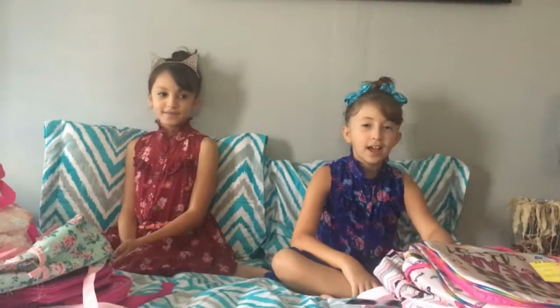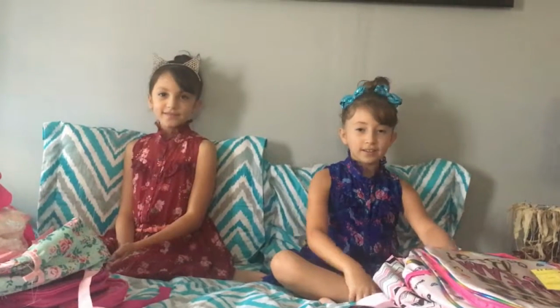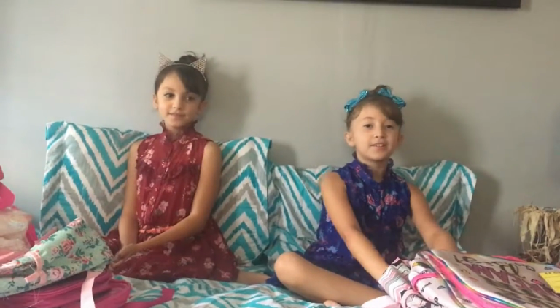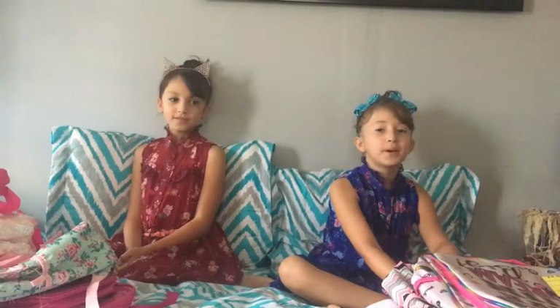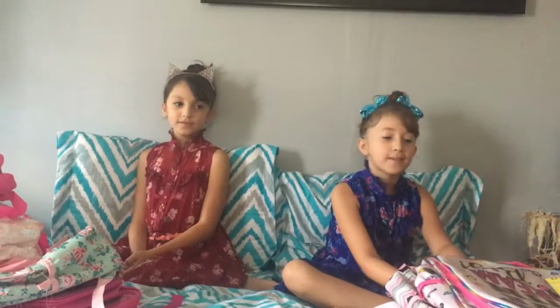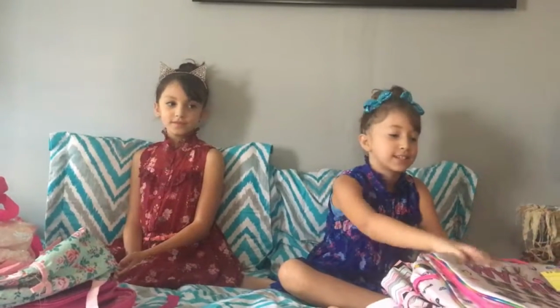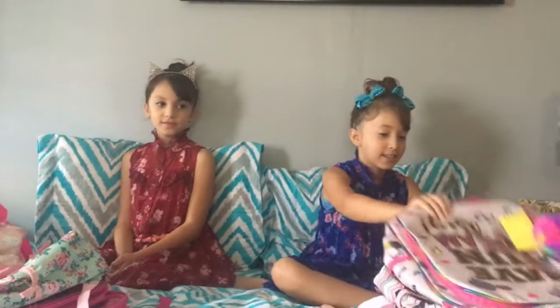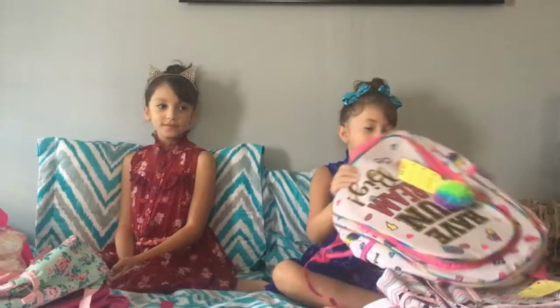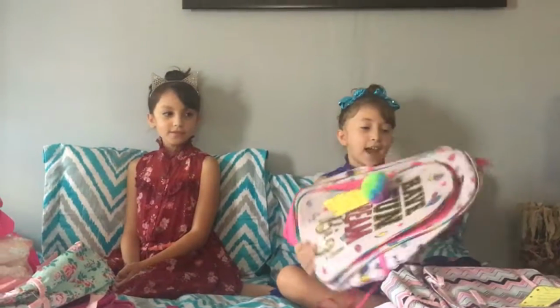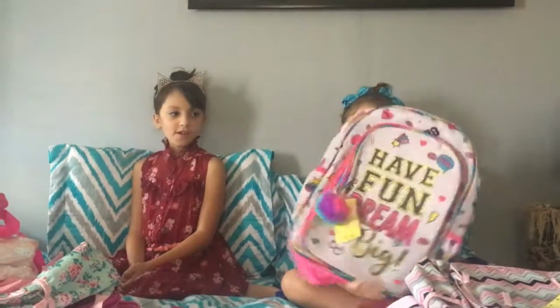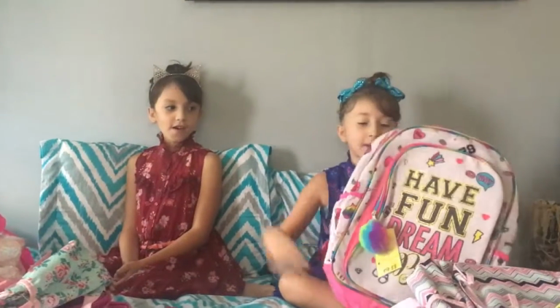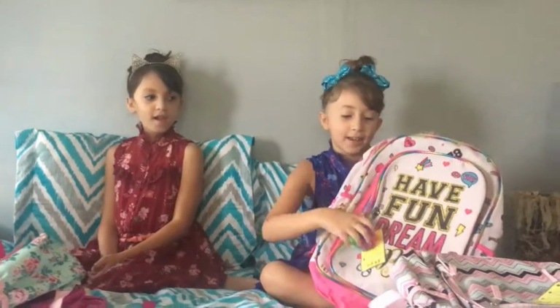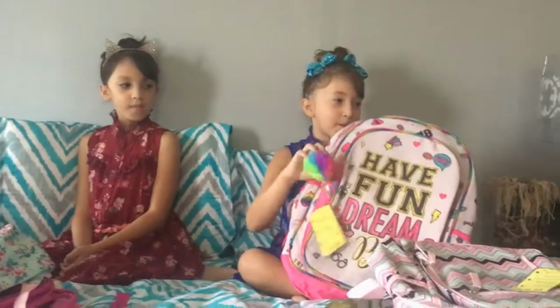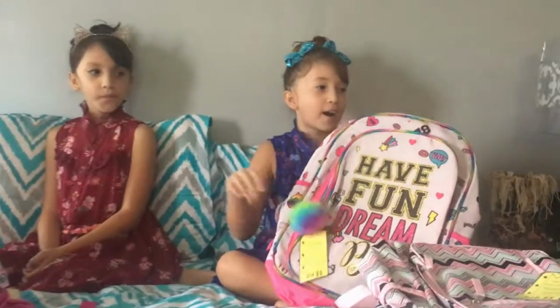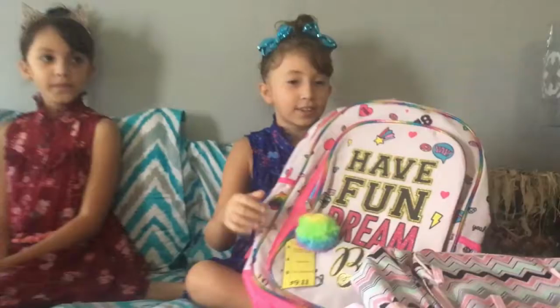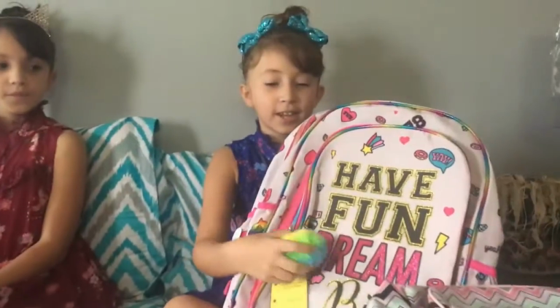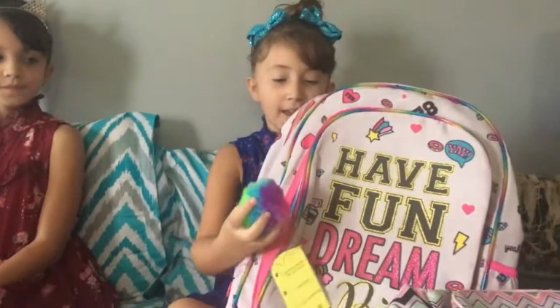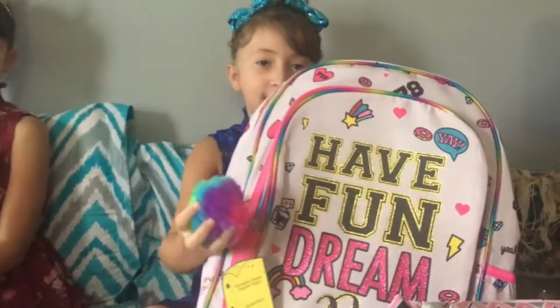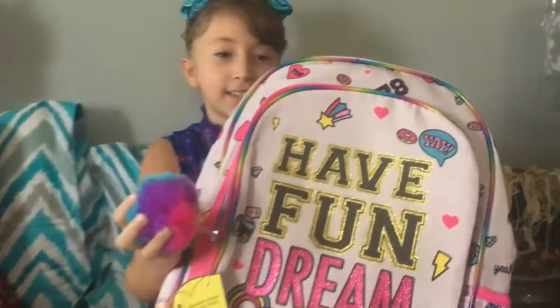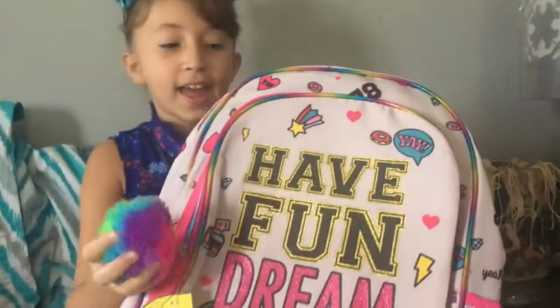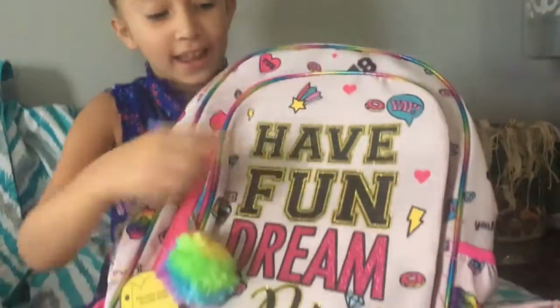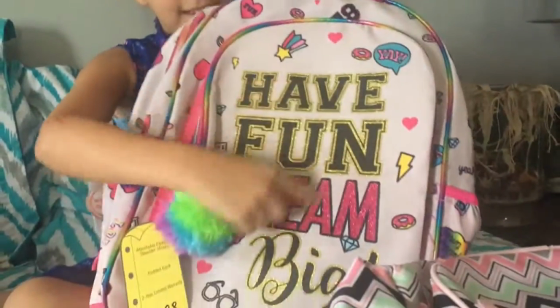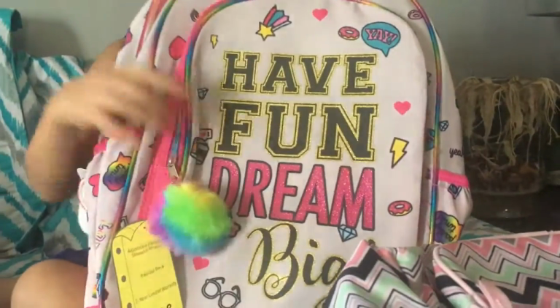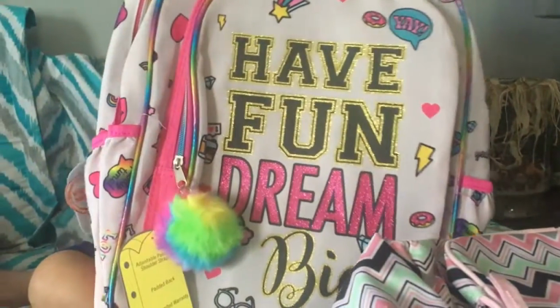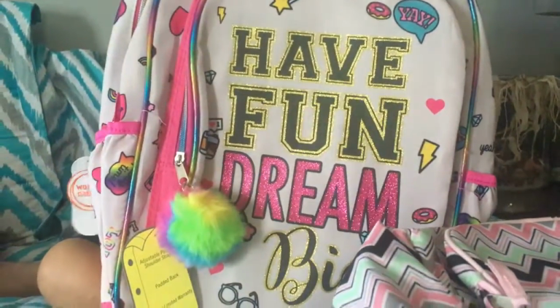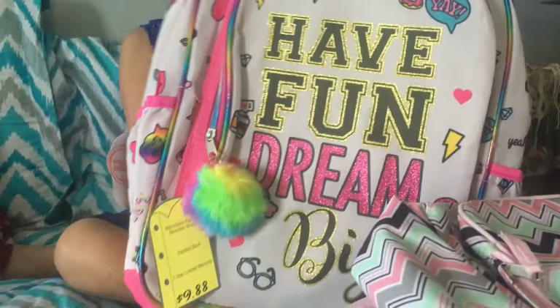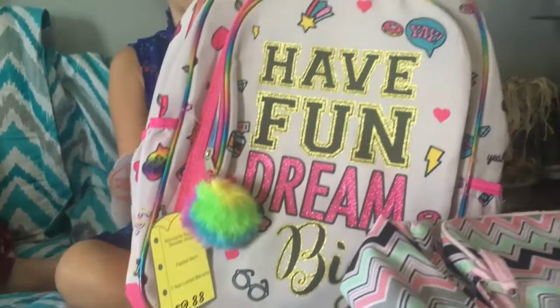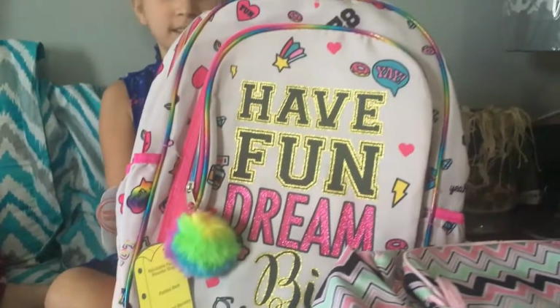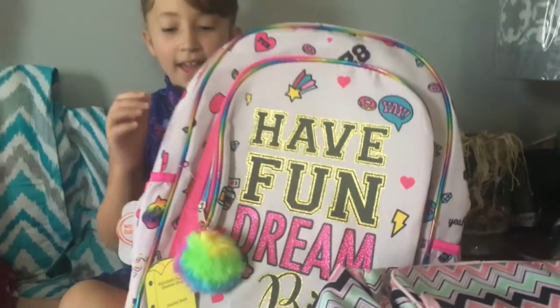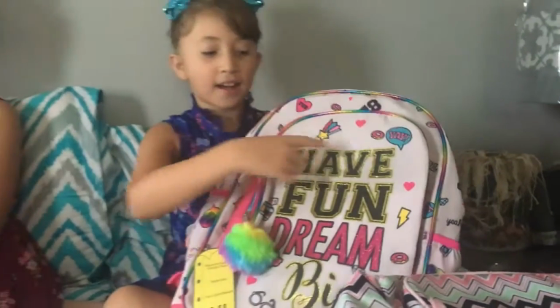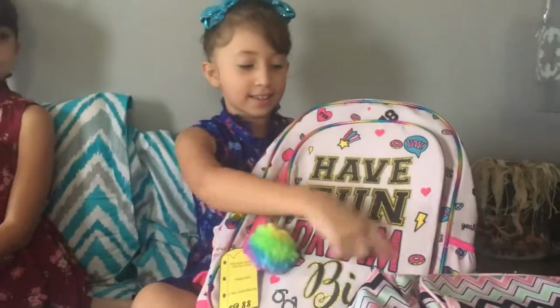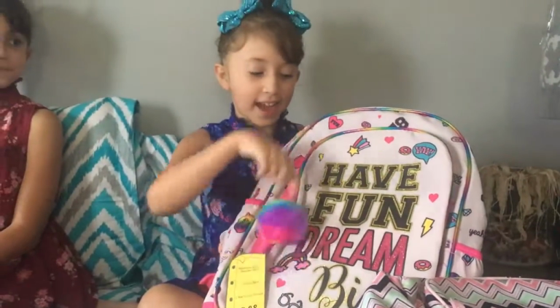I'm going to be showing you my backpack first. I like this one because it comes with a puffball and then you don't need to buy one. And I like what it says on the backpack, and it has all these designs.